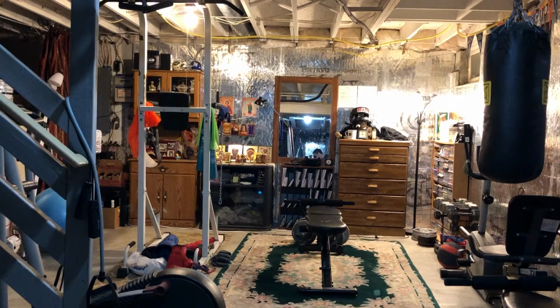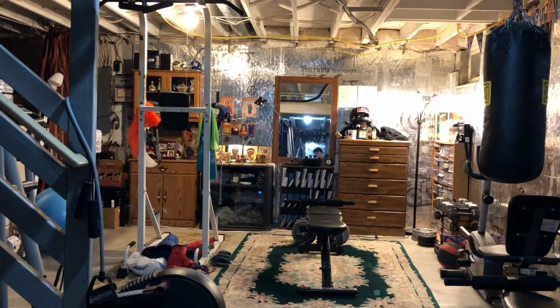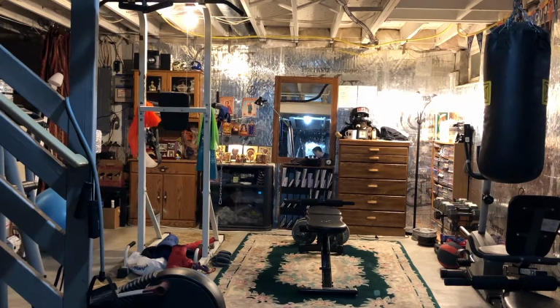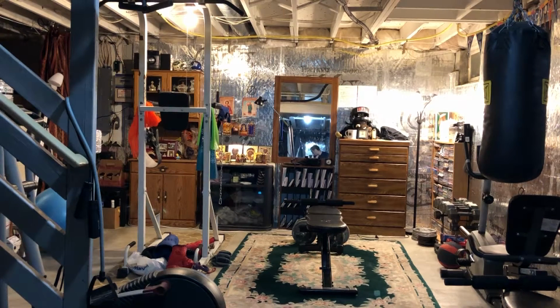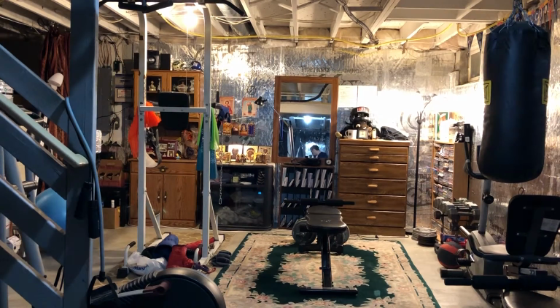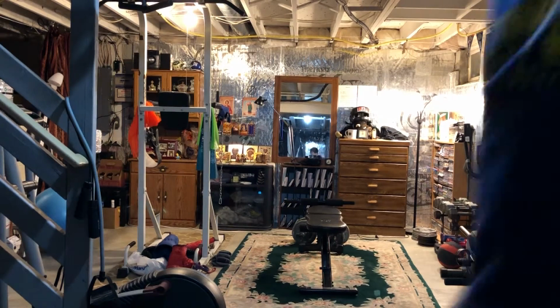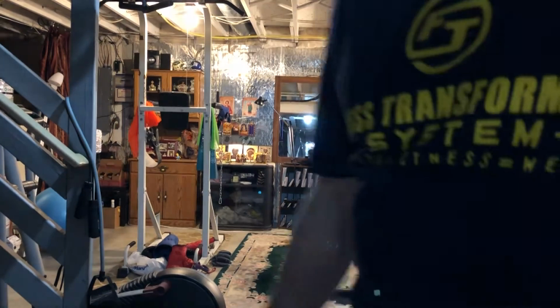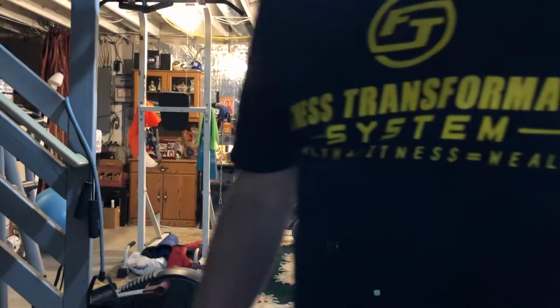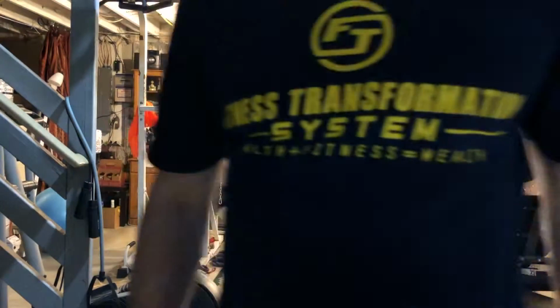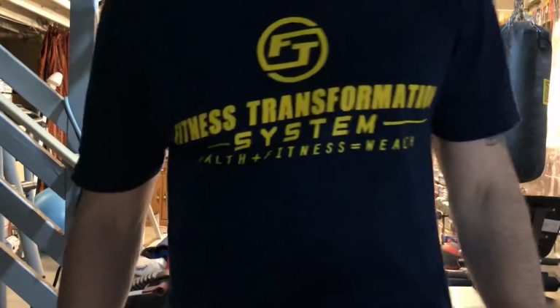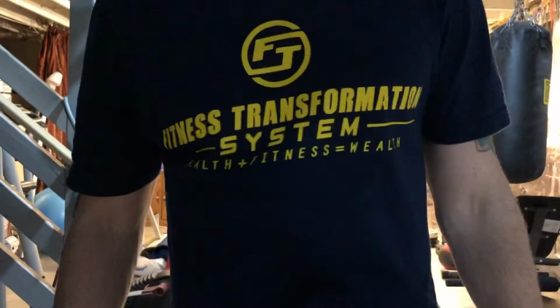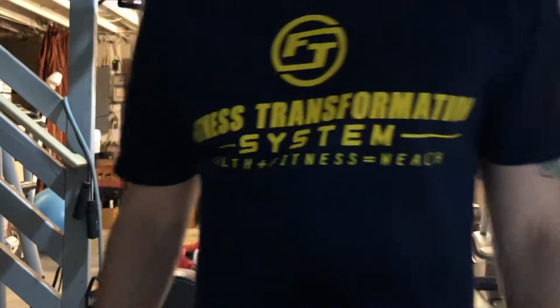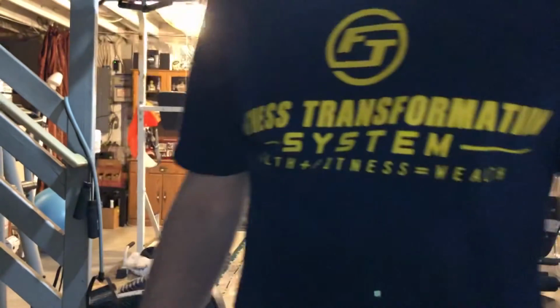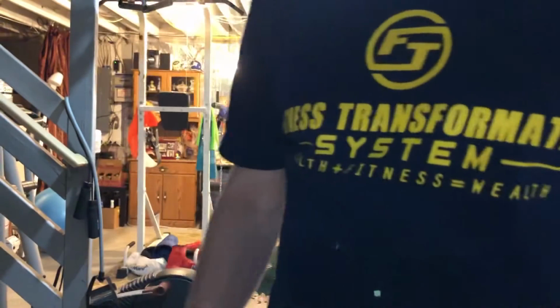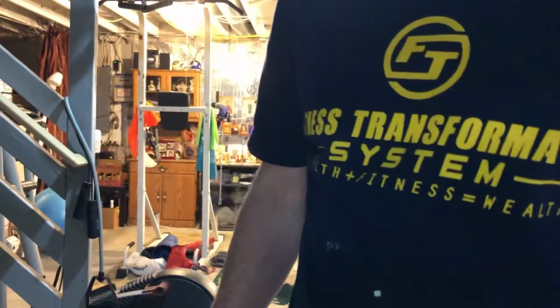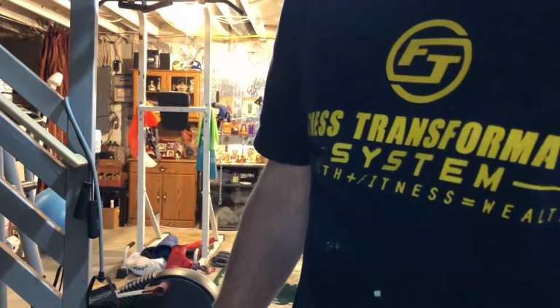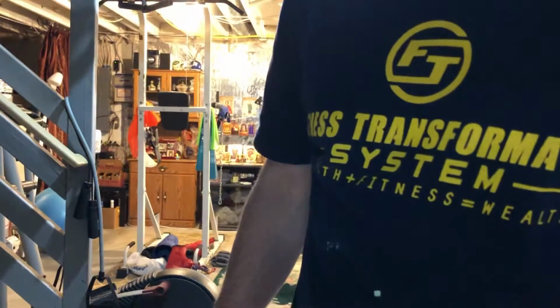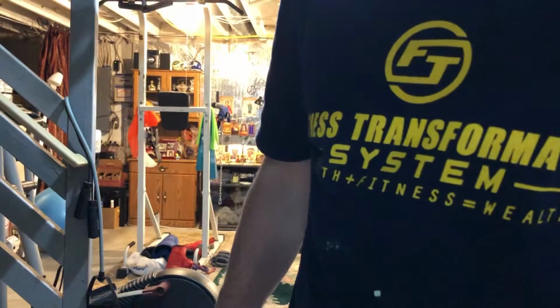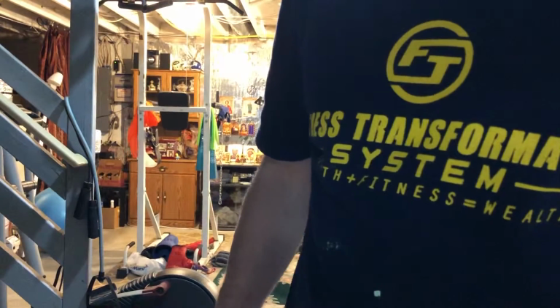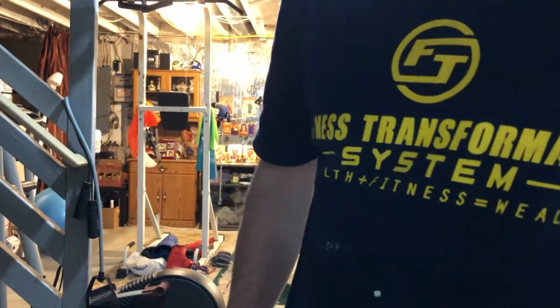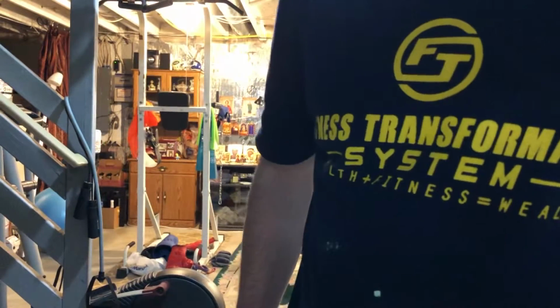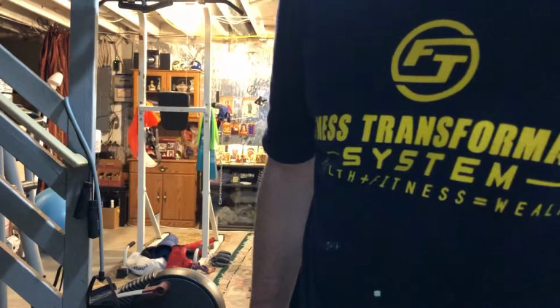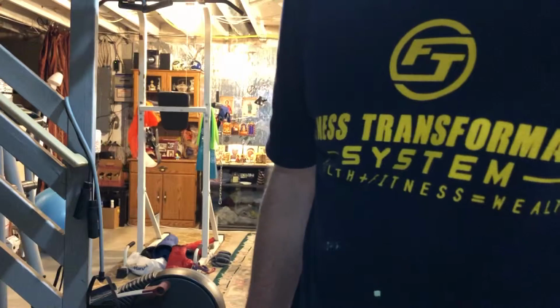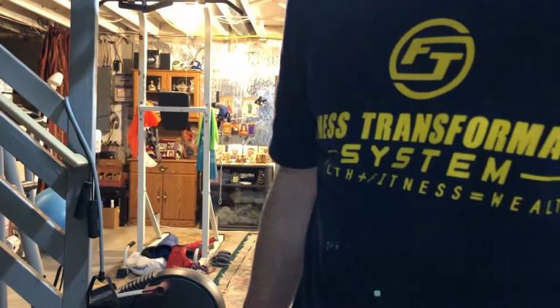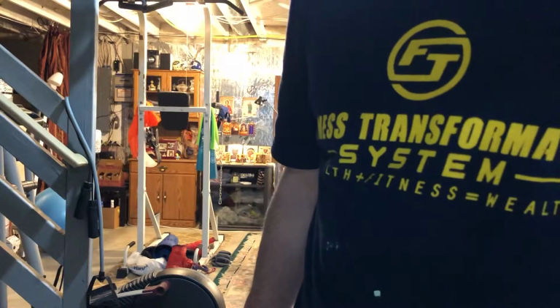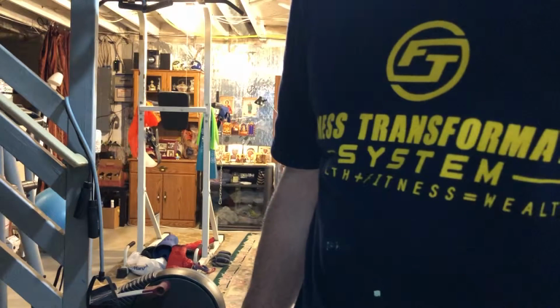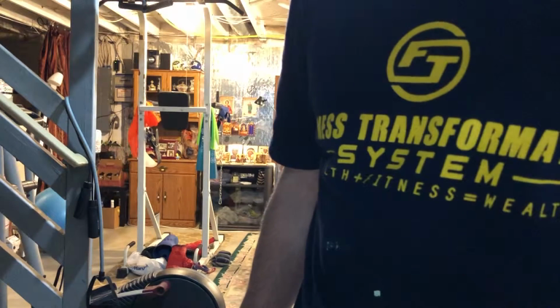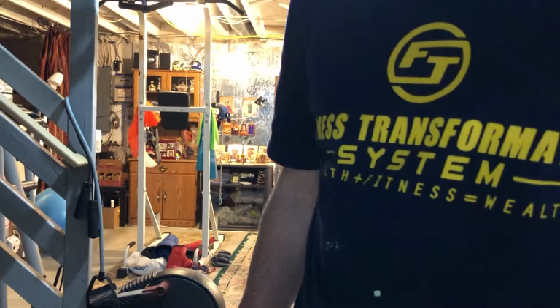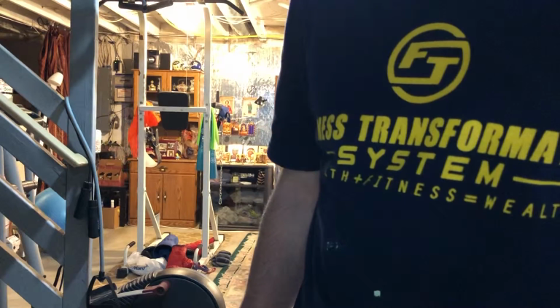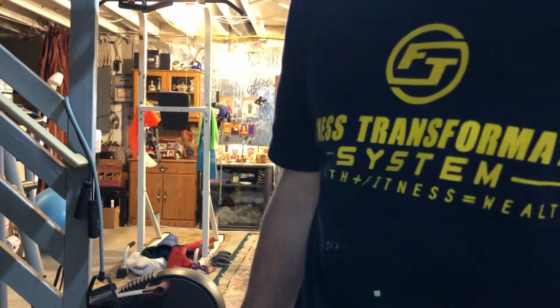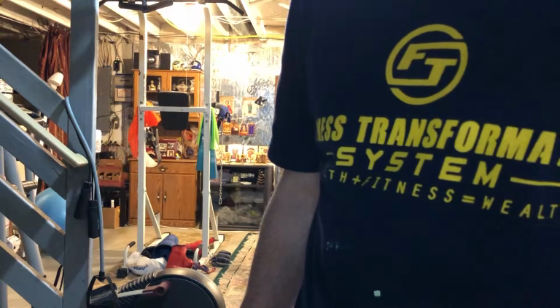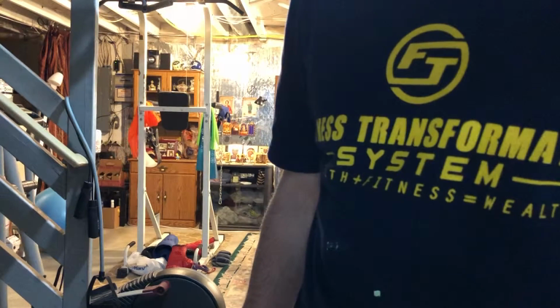Hello, my name is Roman Kortsev. I'm the founder of Fitness Transformation System and I'm a licensed personal trainer and healthcare manager.